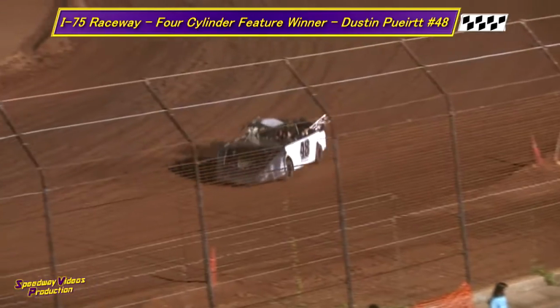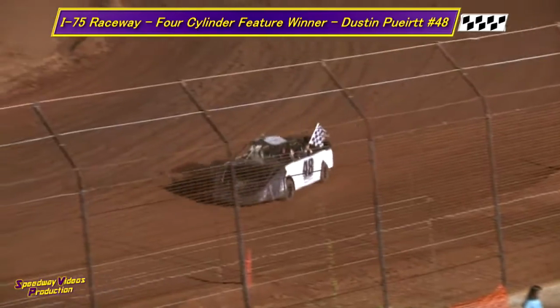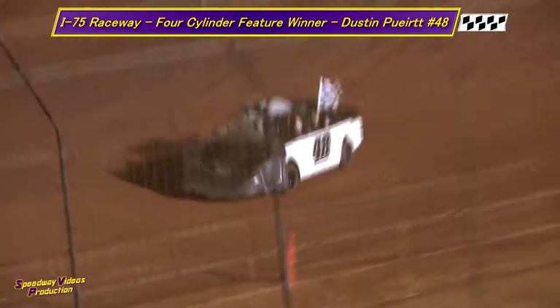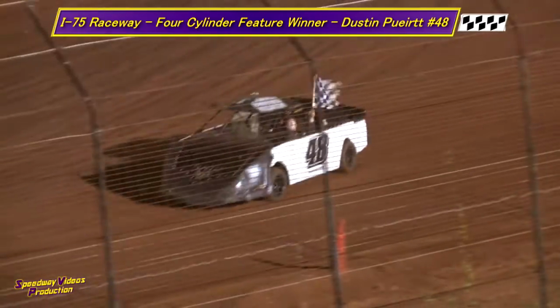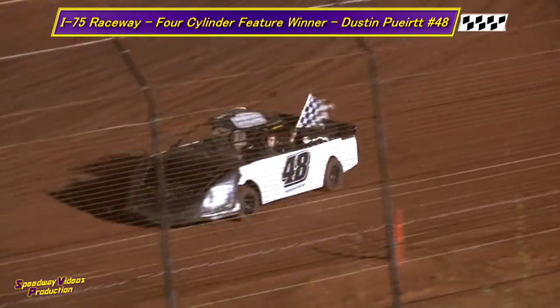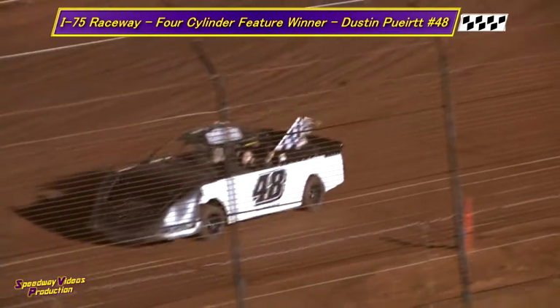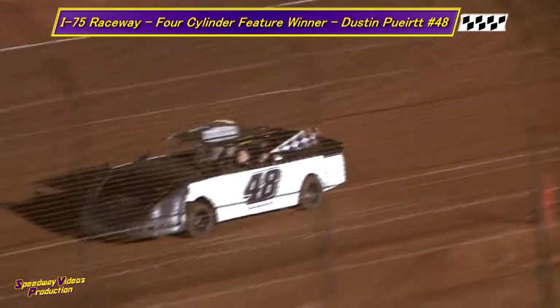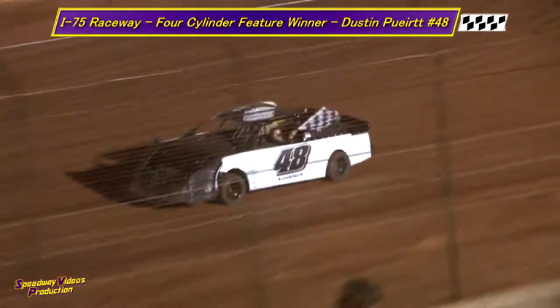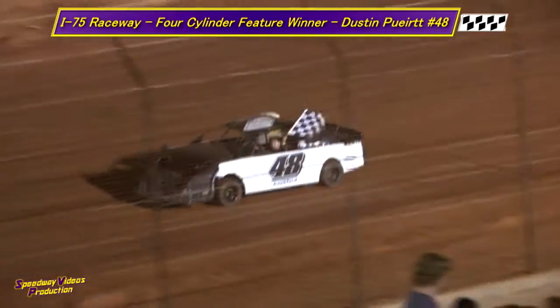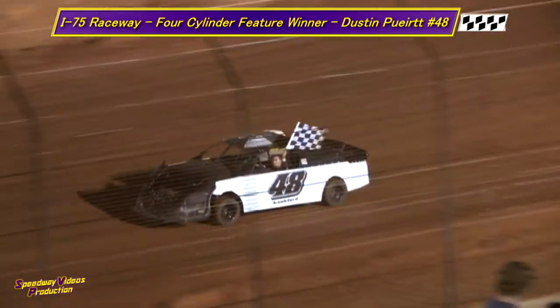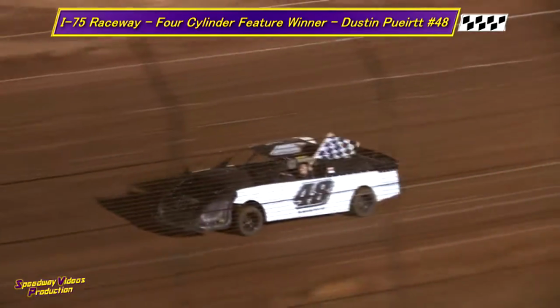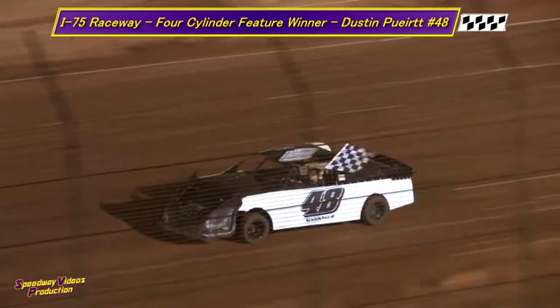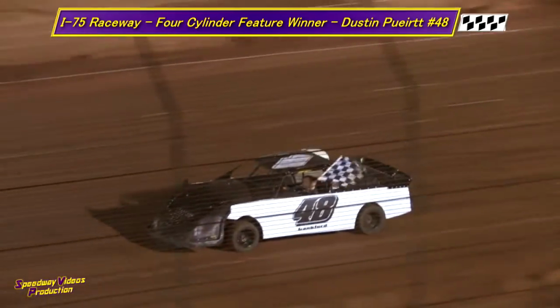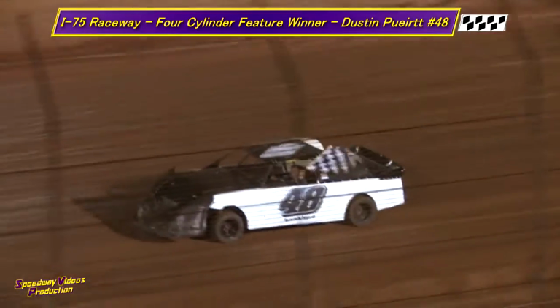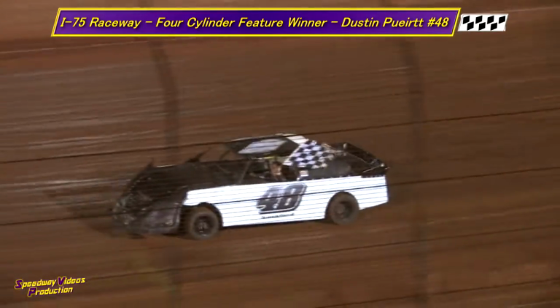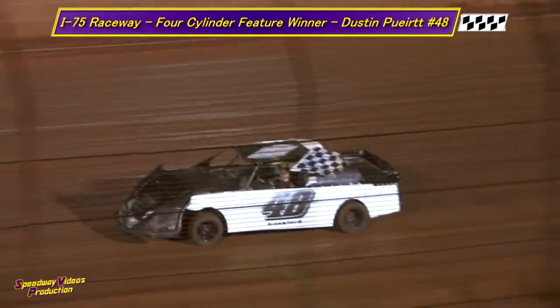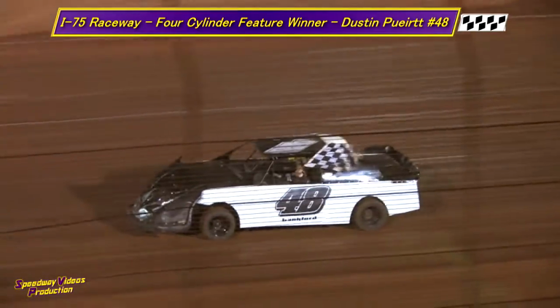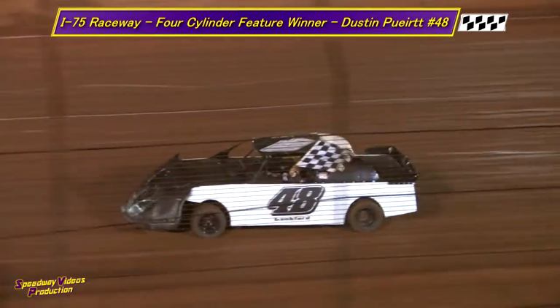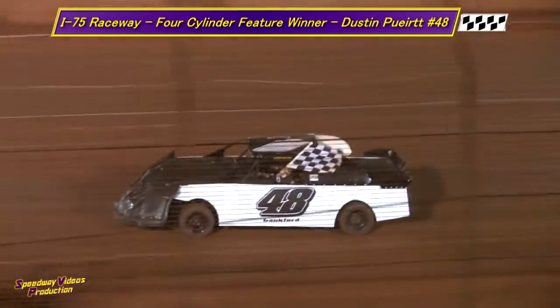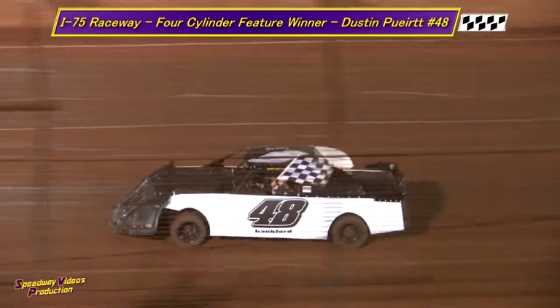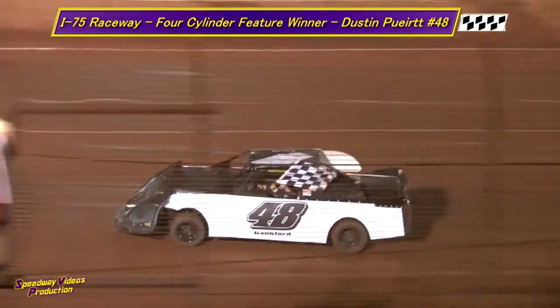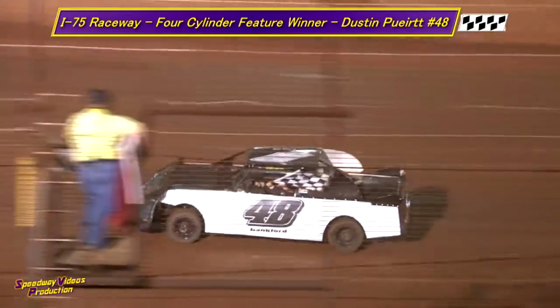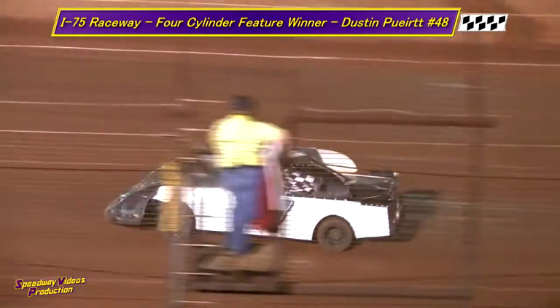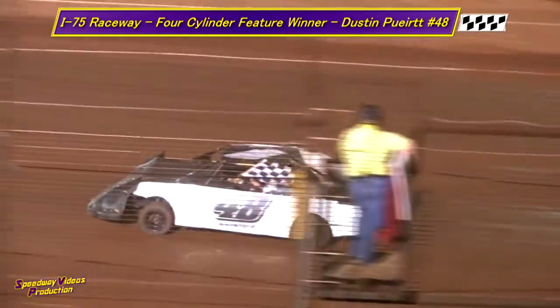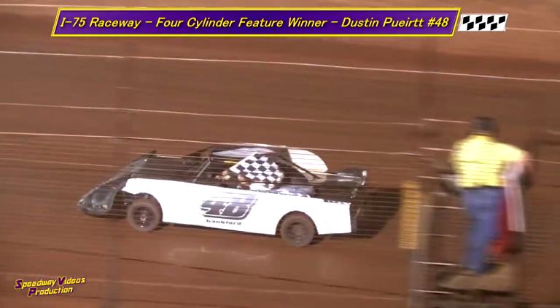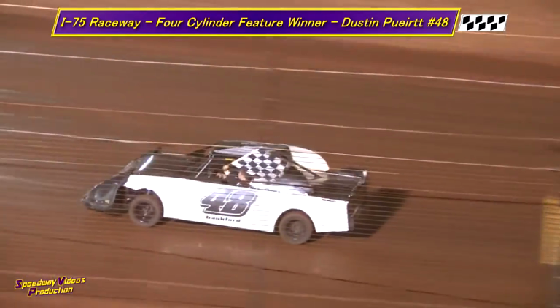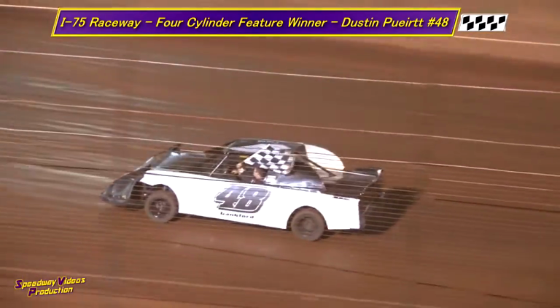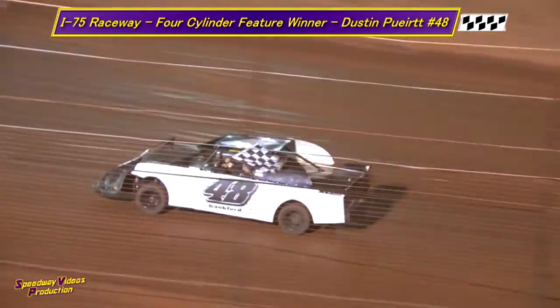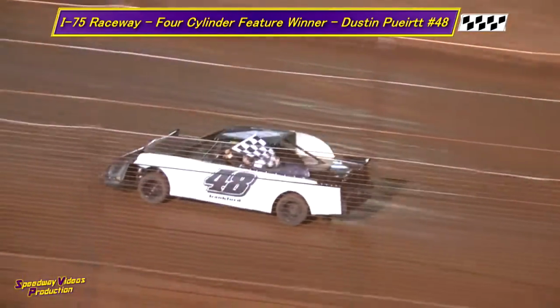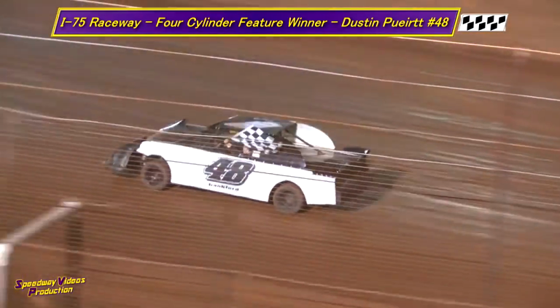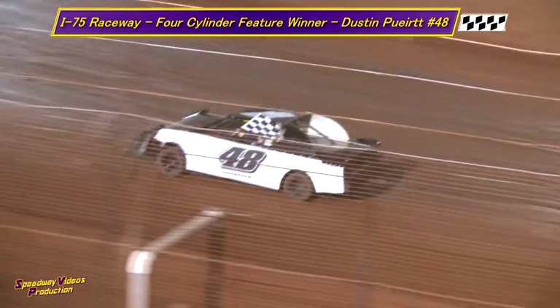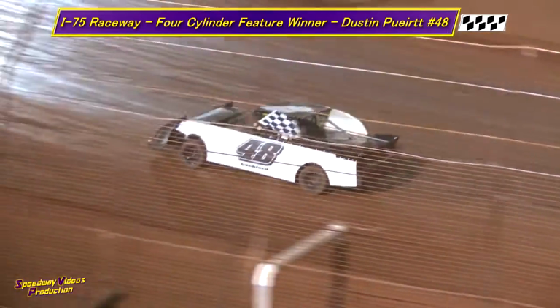A big round of applause for the 48 of Dustin Pruitt. Another feature win in the four-cylinder division for Pruitt. Thank you very much.